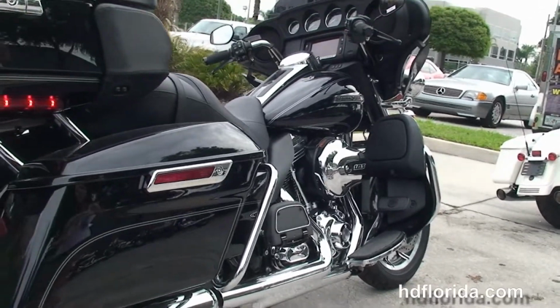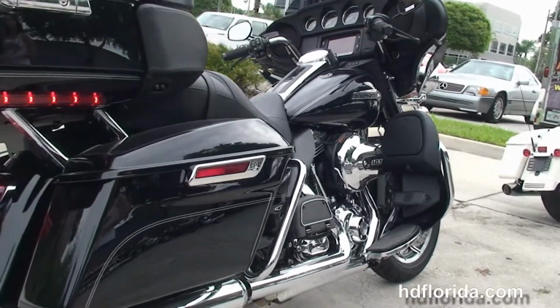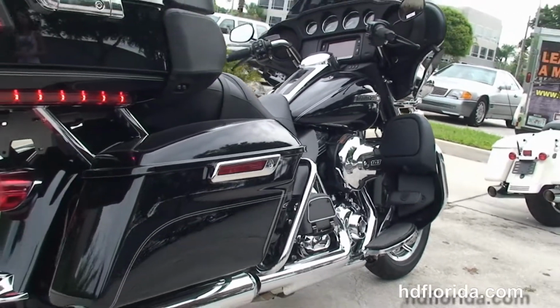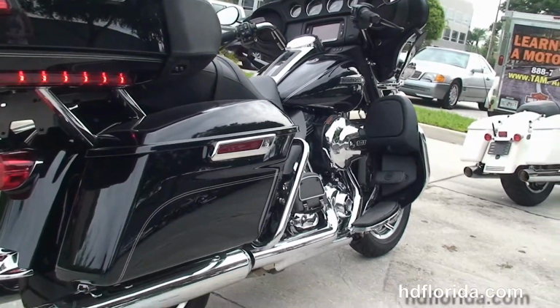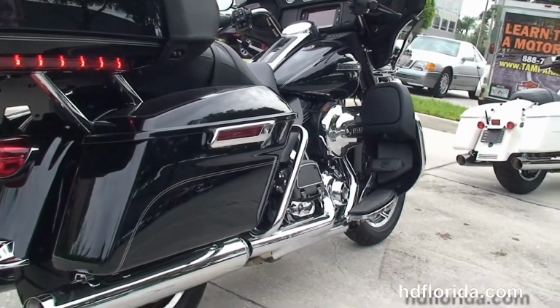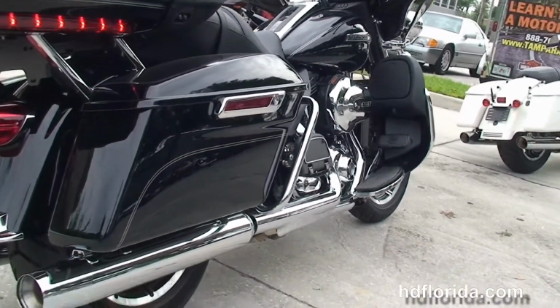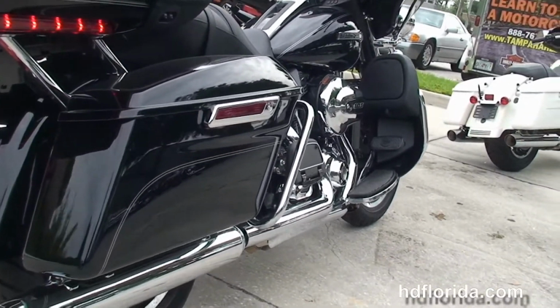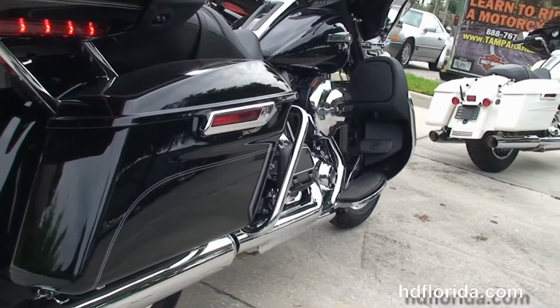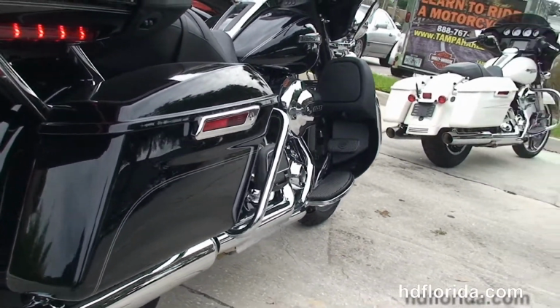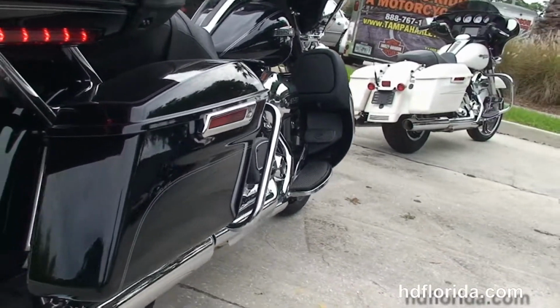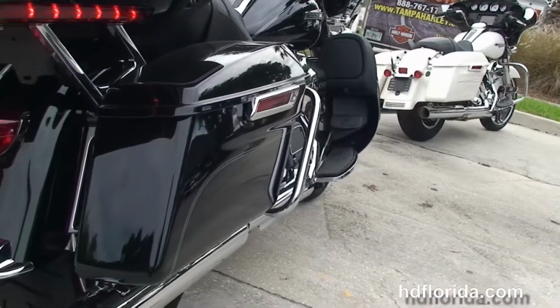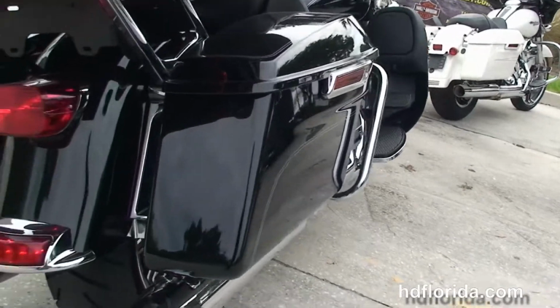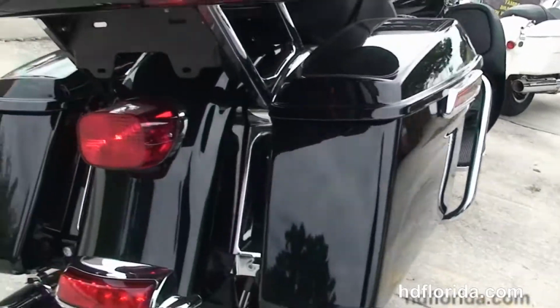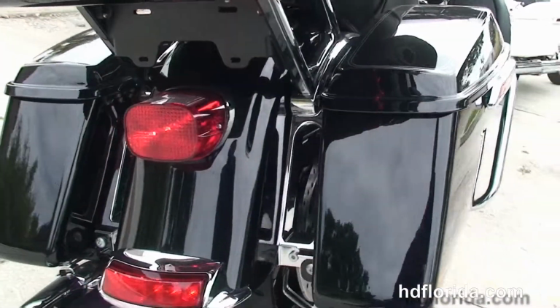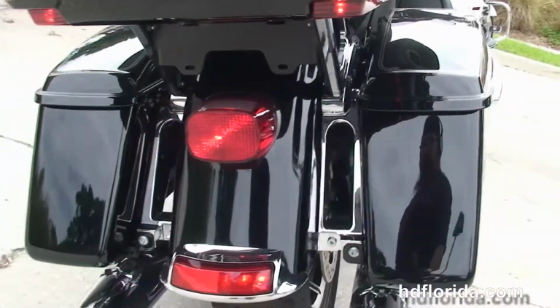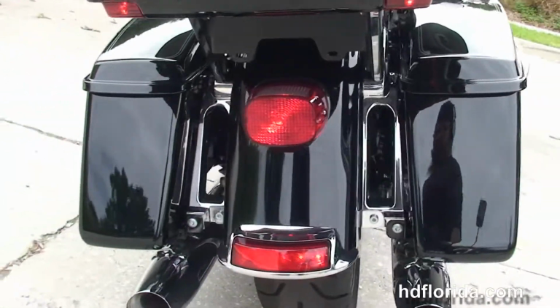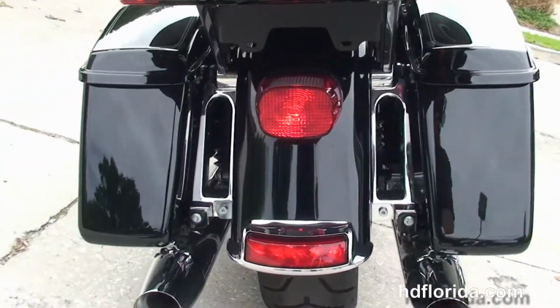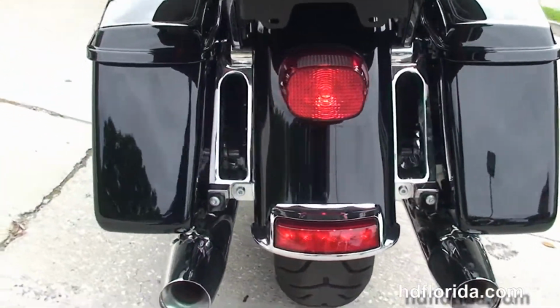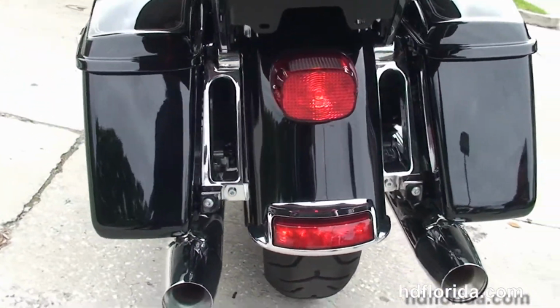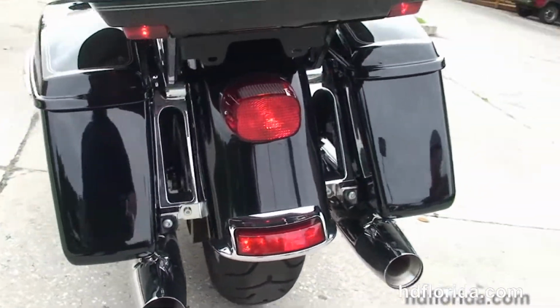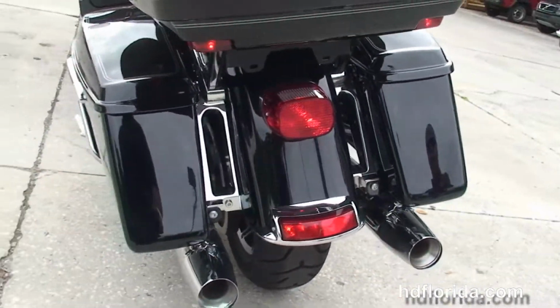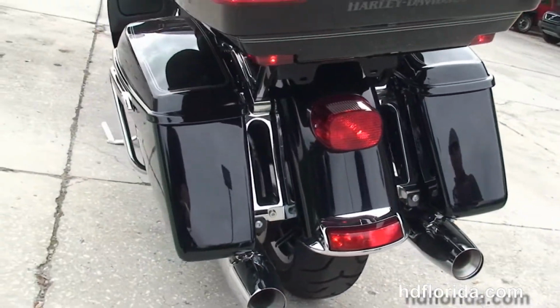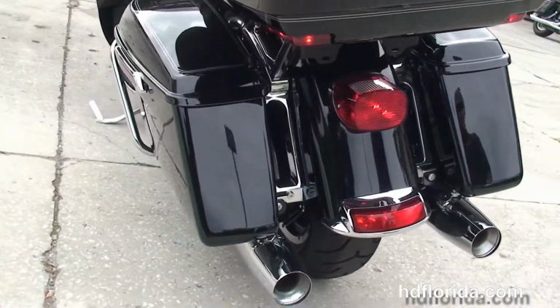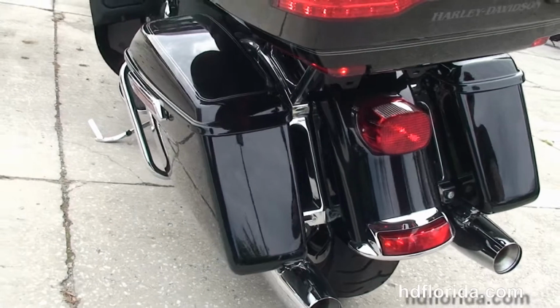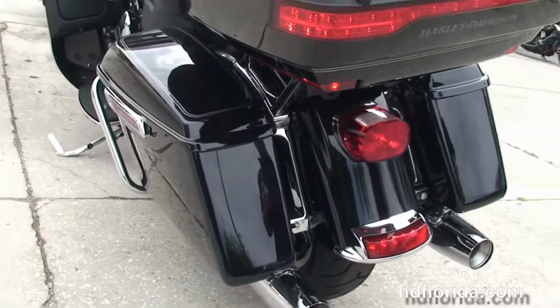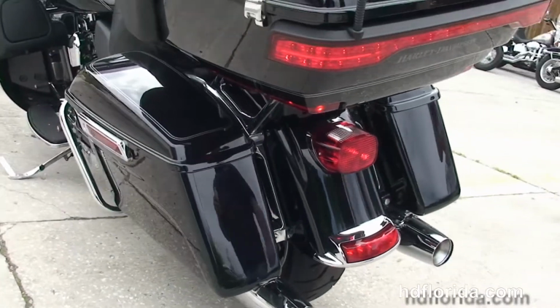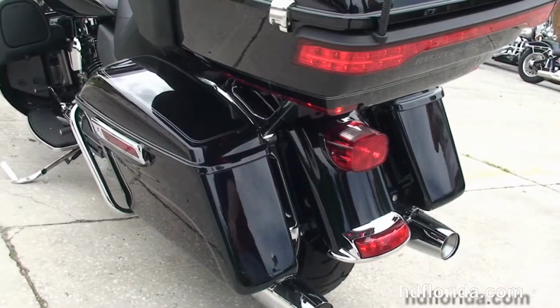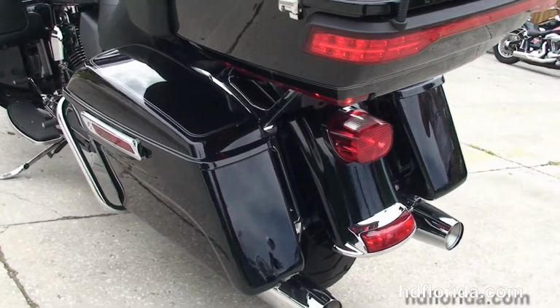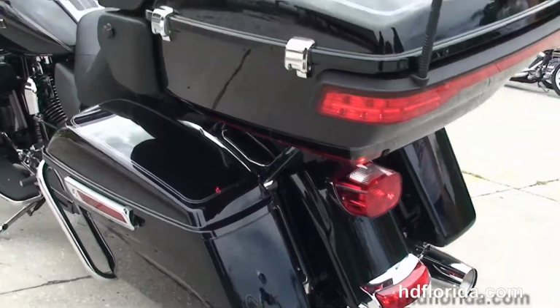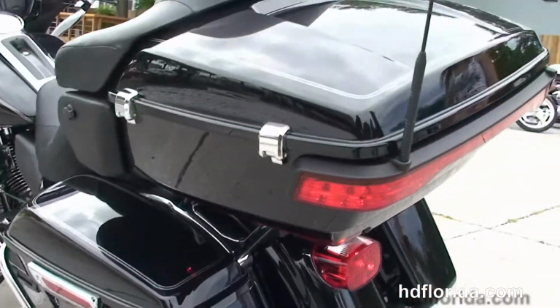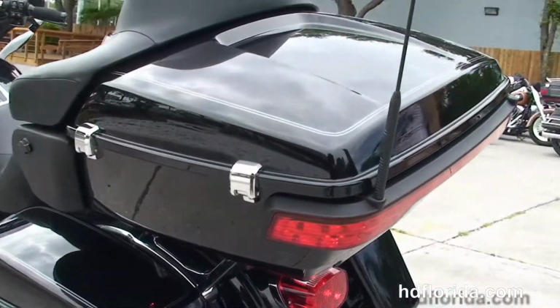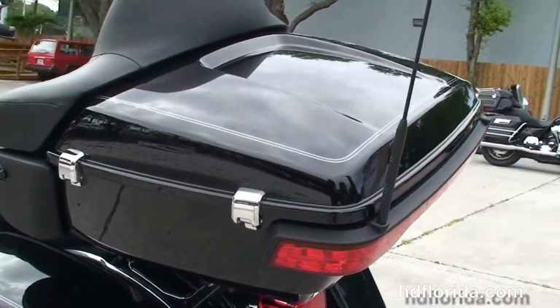Moving back to the color-matched lower fairings with integrated one-touch glove boxes and air dams, the rubber mounted, air-cooled, high output 103 cubic inch engine with 6-speed transmission, heat shields and full-size rider and passenger floorboards.